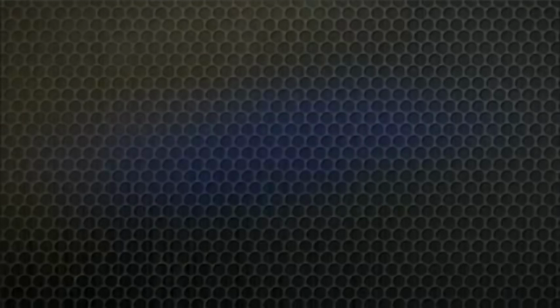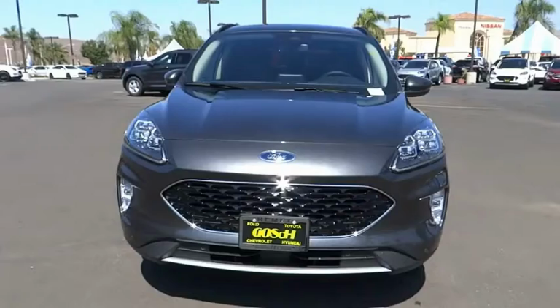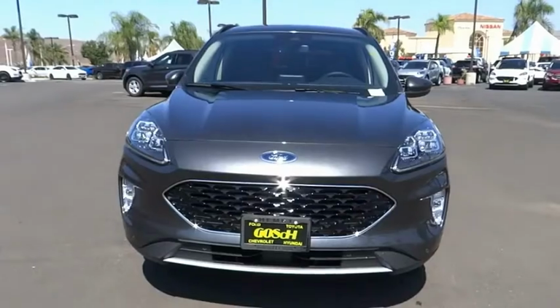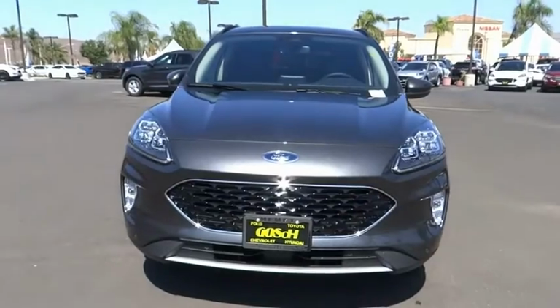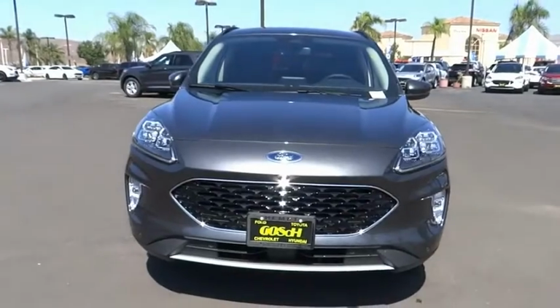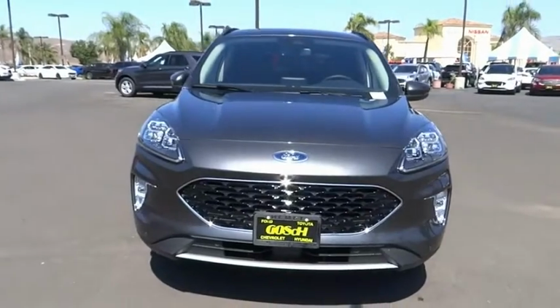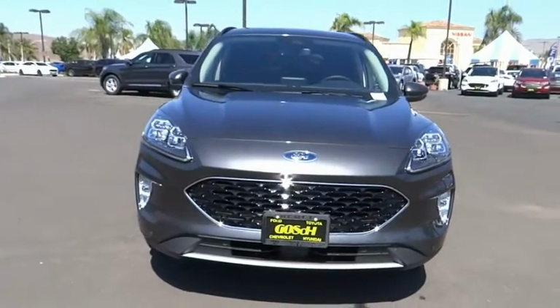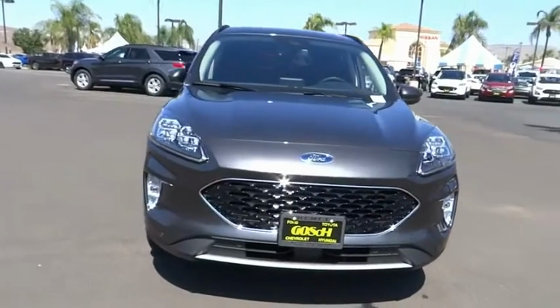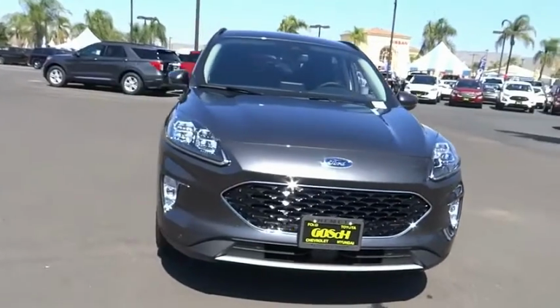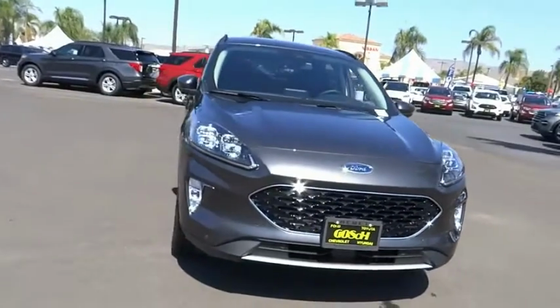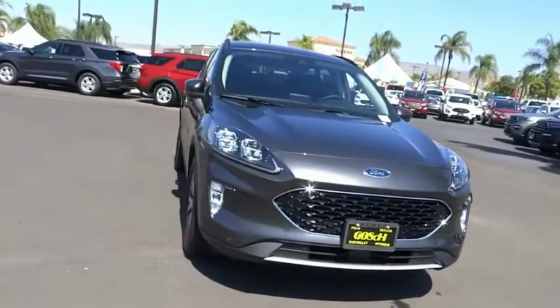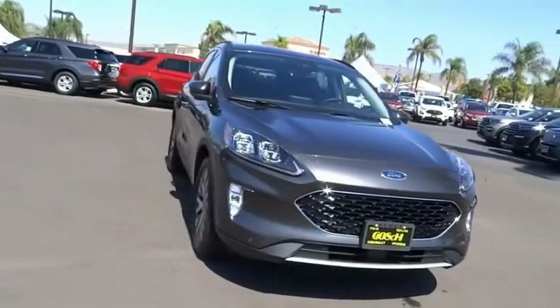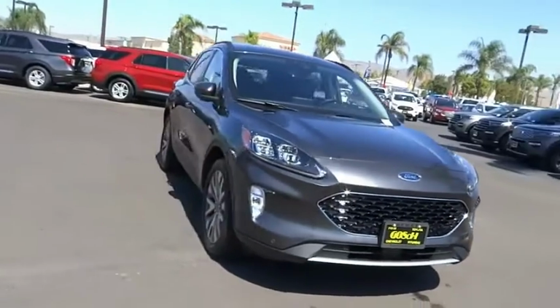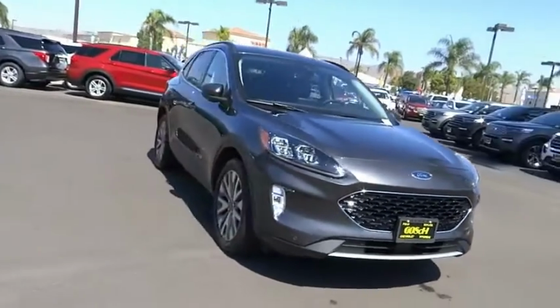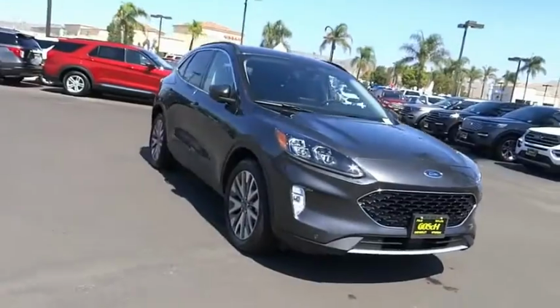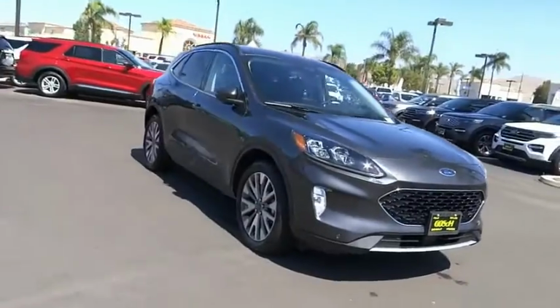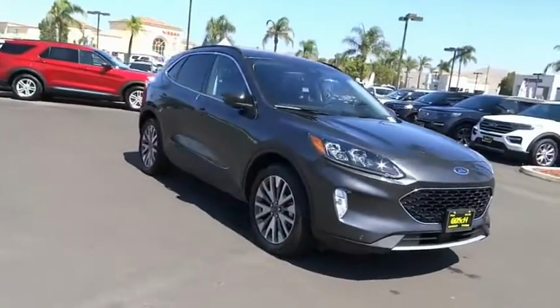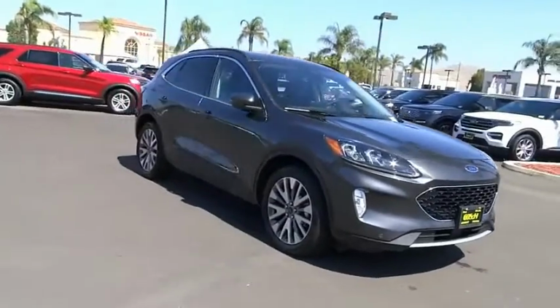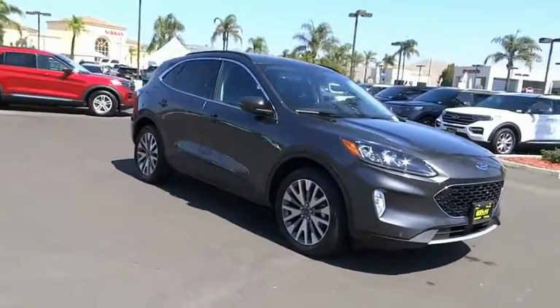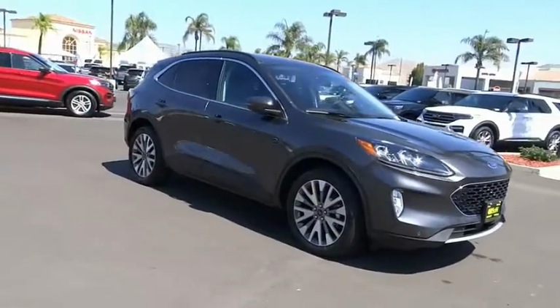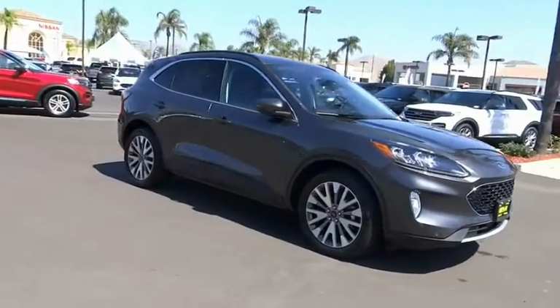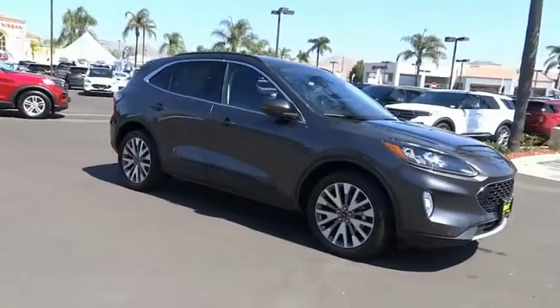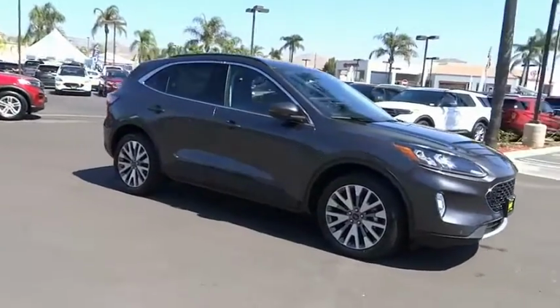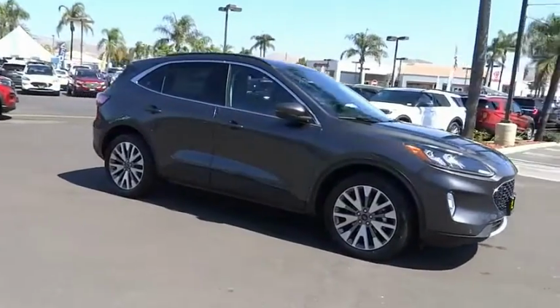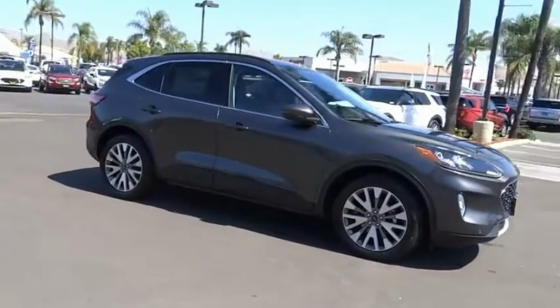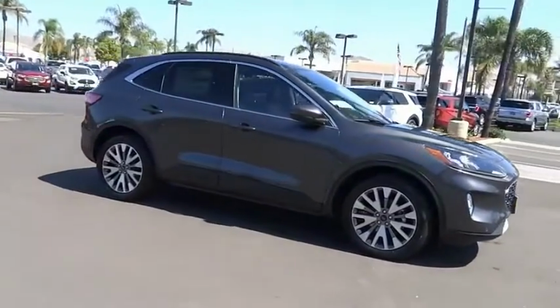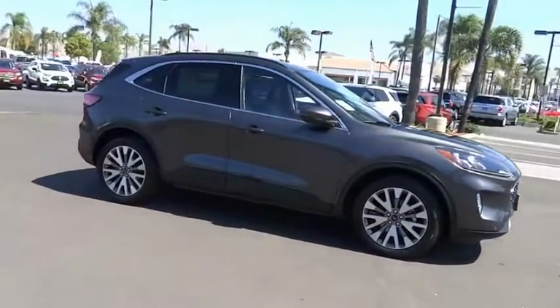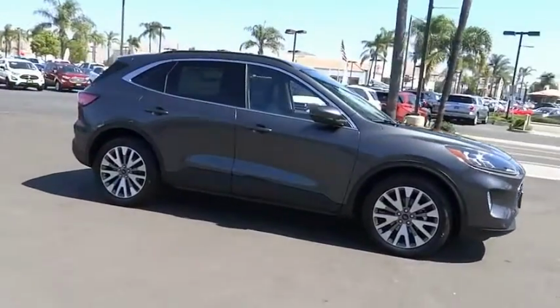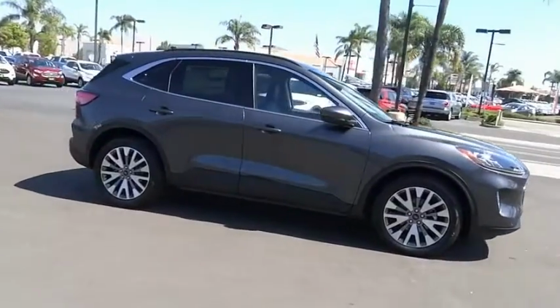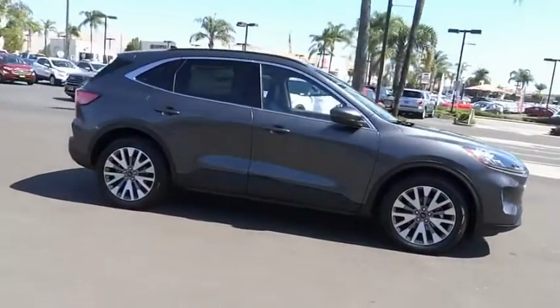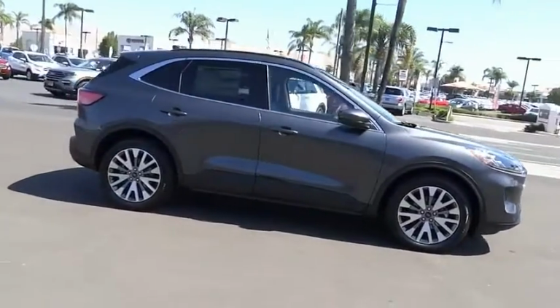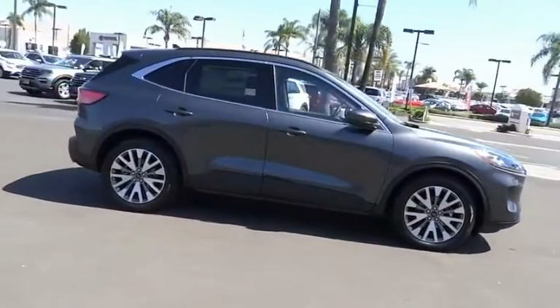You are going to love the 2020 Escape. Gas engines flex, tow, sip, and go with Ford Escape.